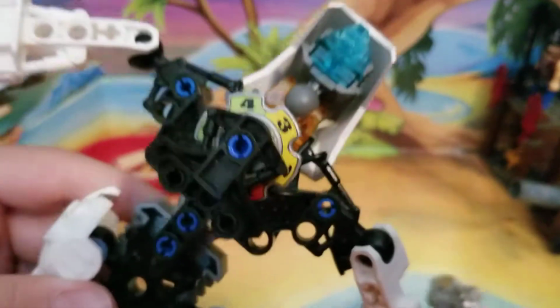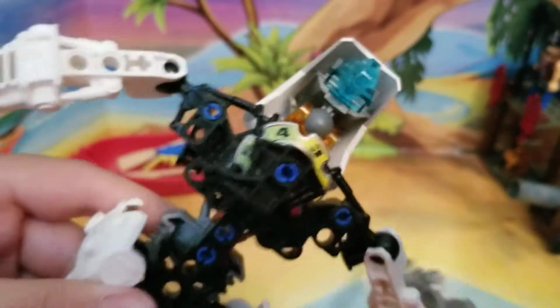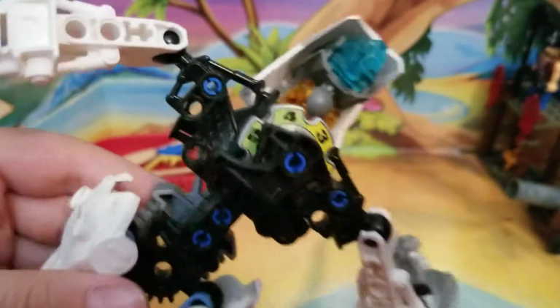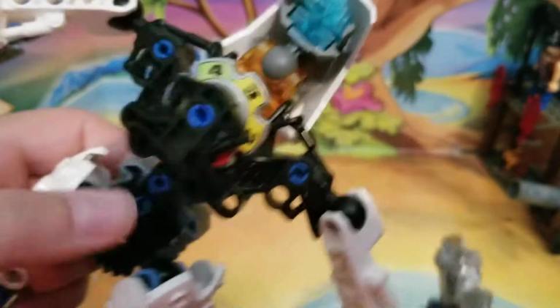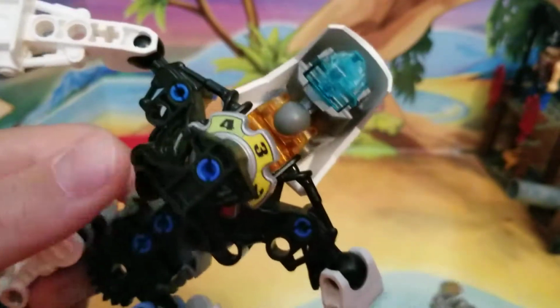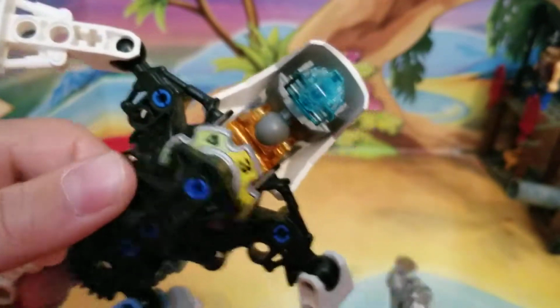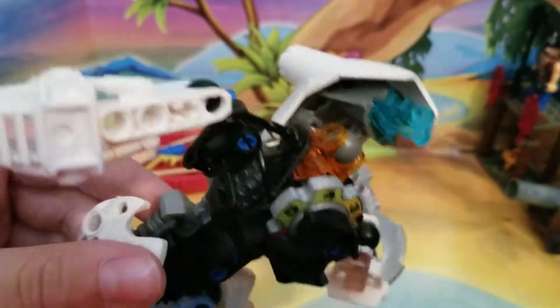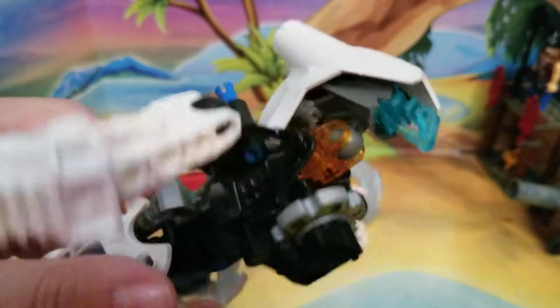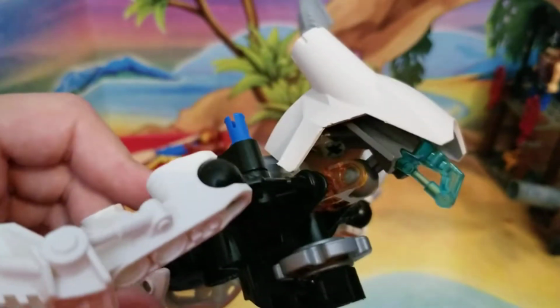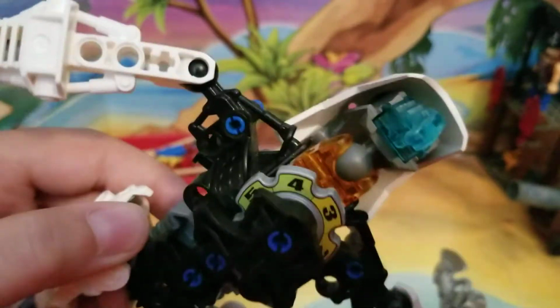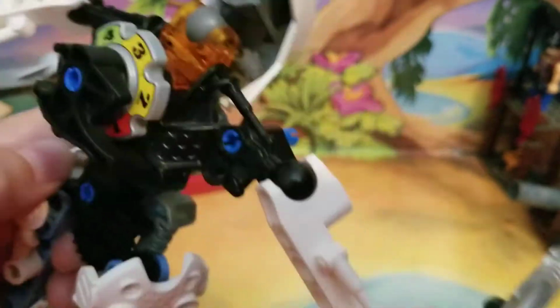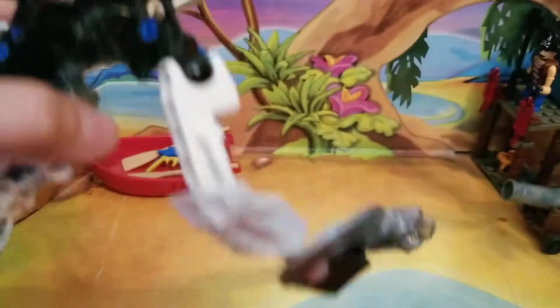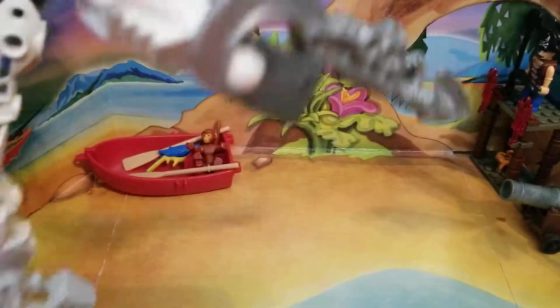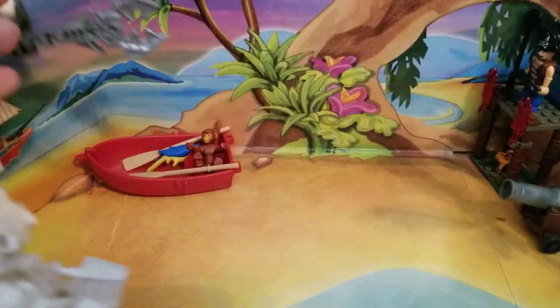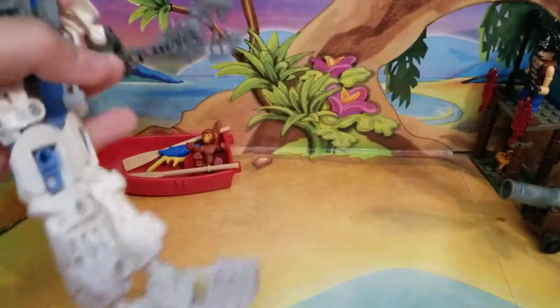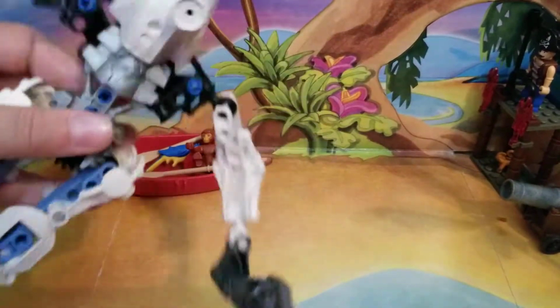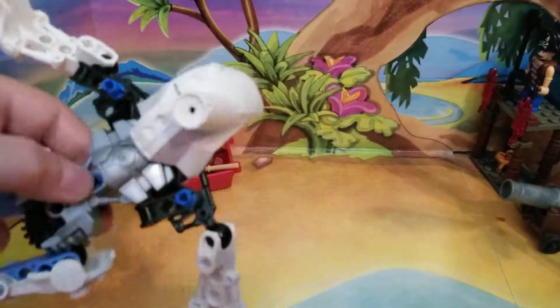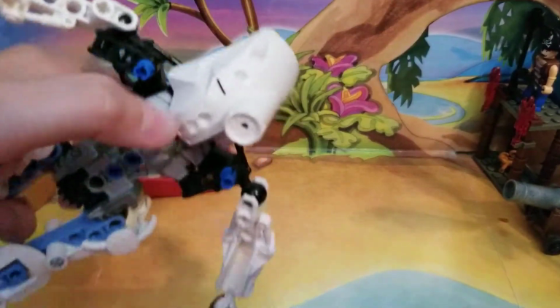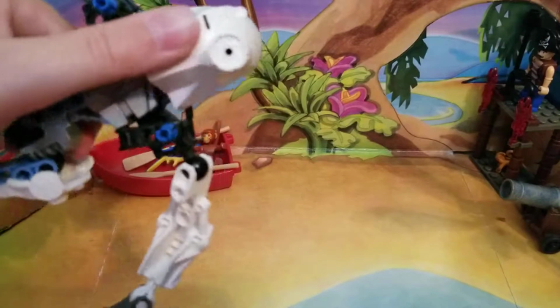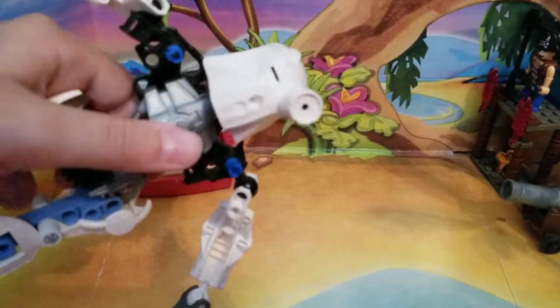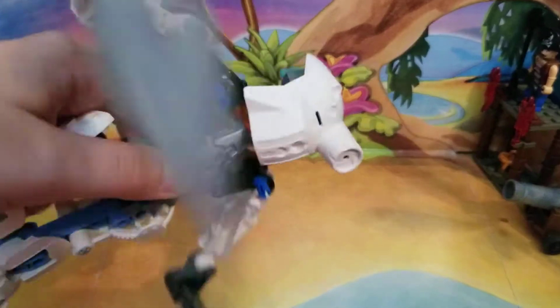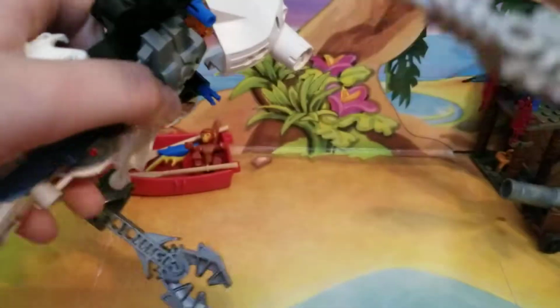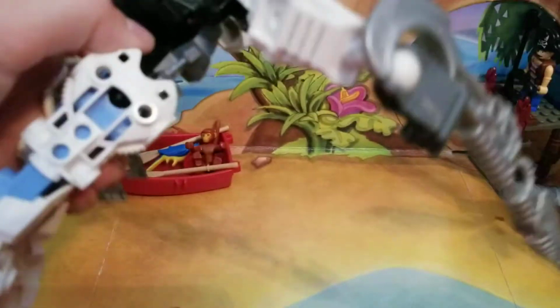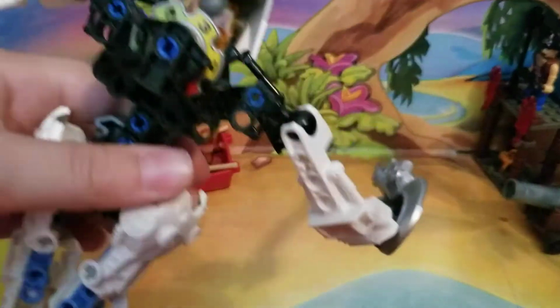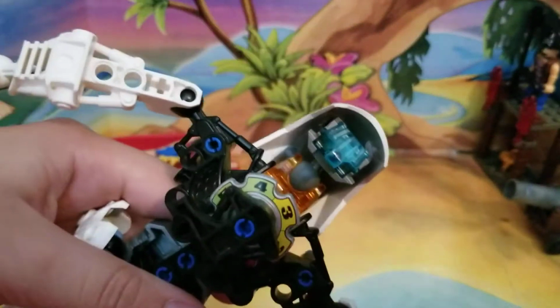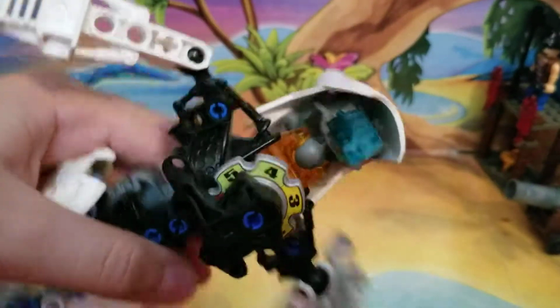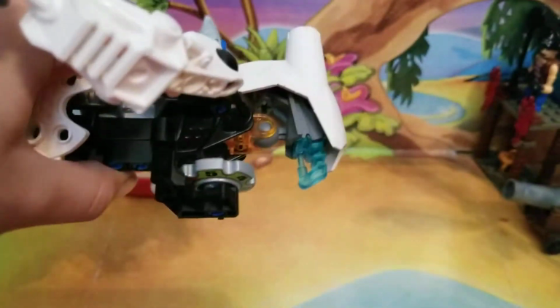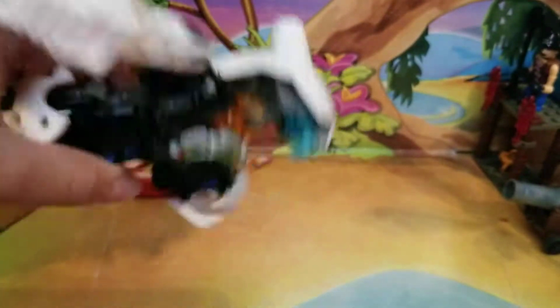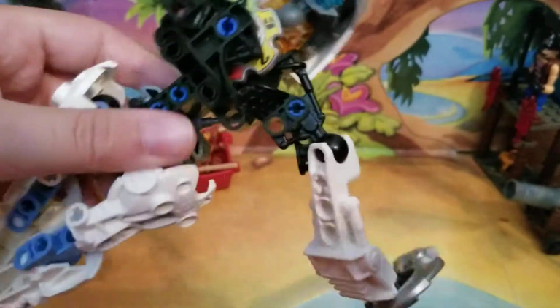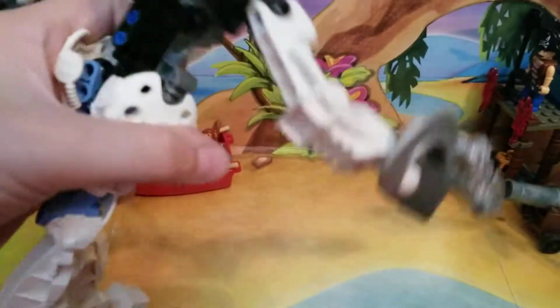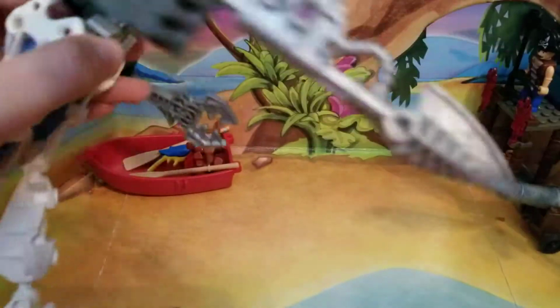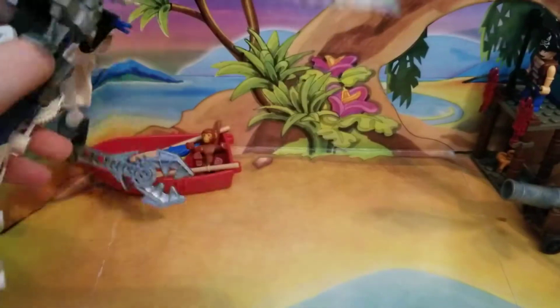Actually, I found this torso at Goodwill one day, and I thought it would work perfect for a custom robot show on my YouTube channel. That was a little while back, and I finally put everything together and made it into a robot.